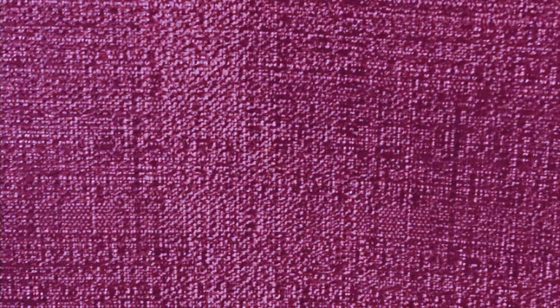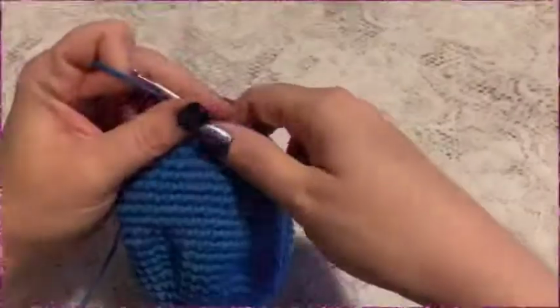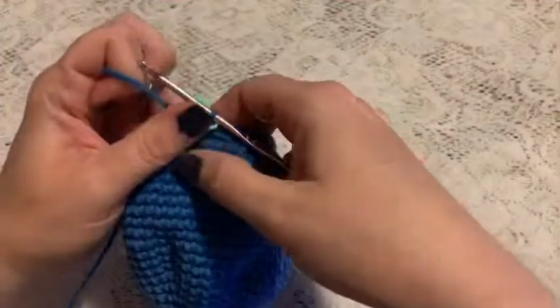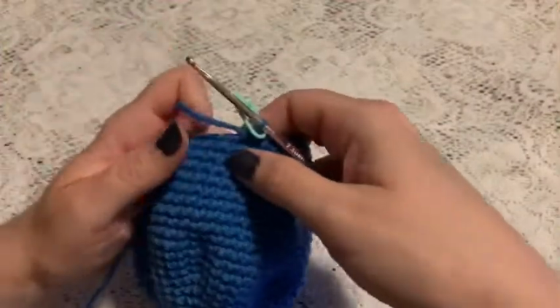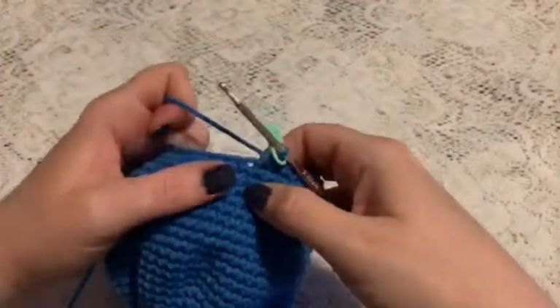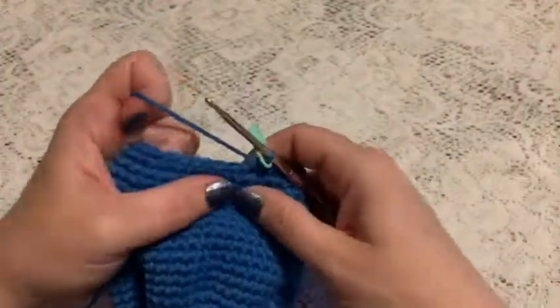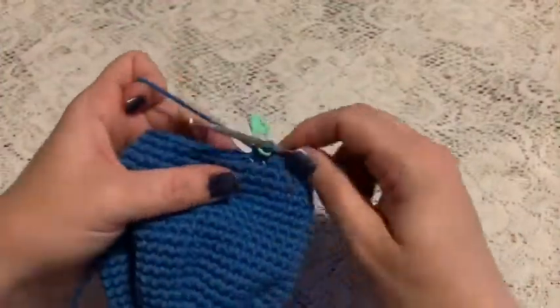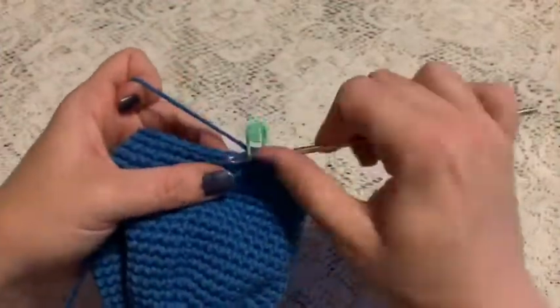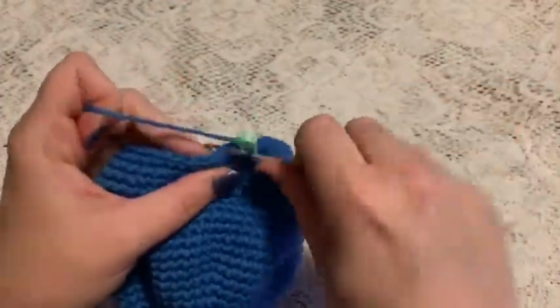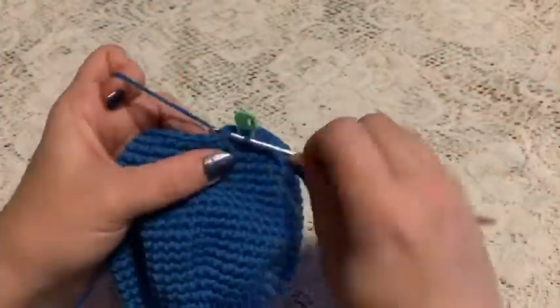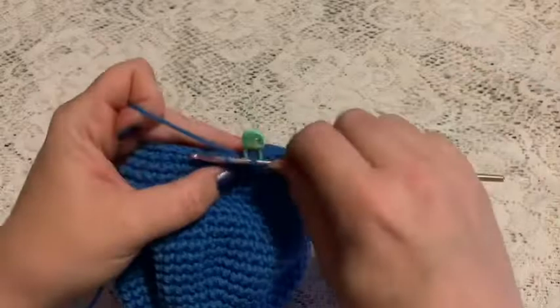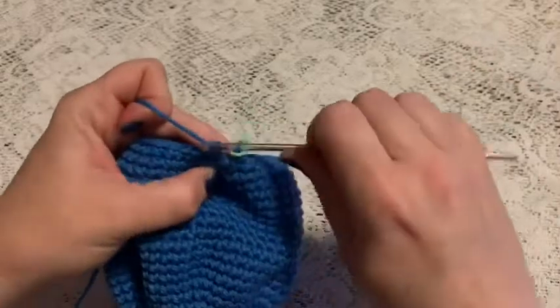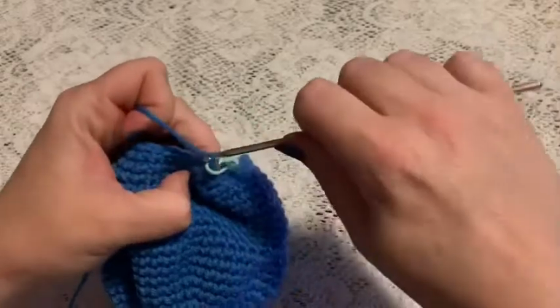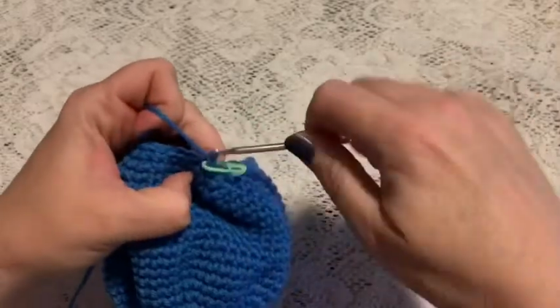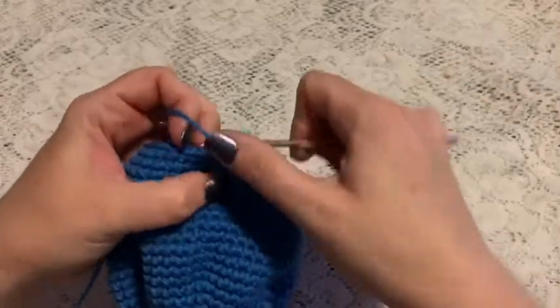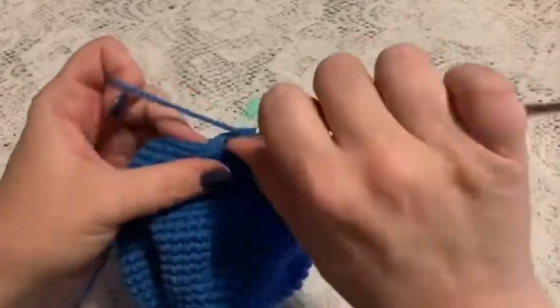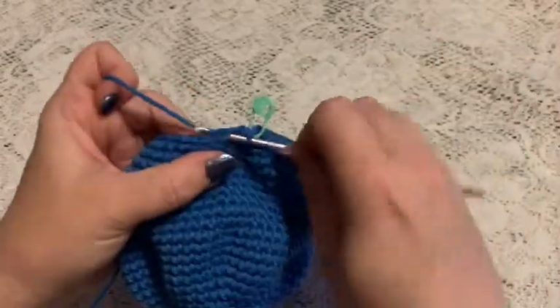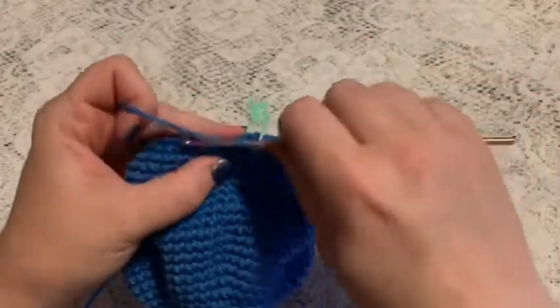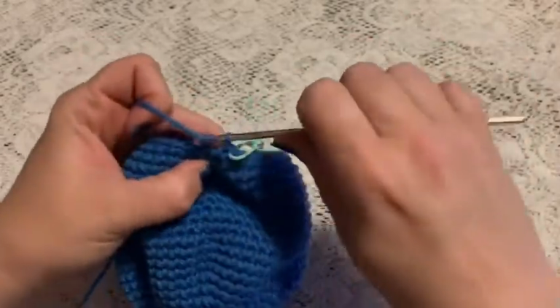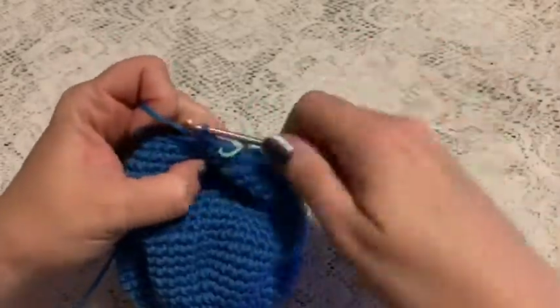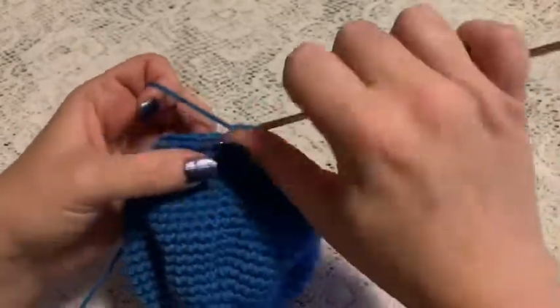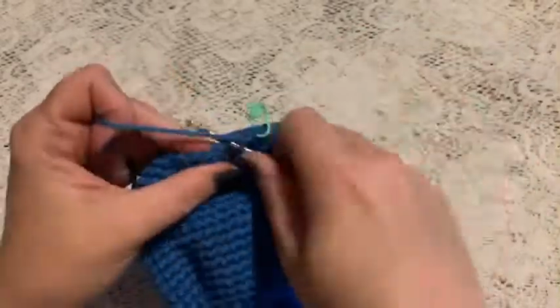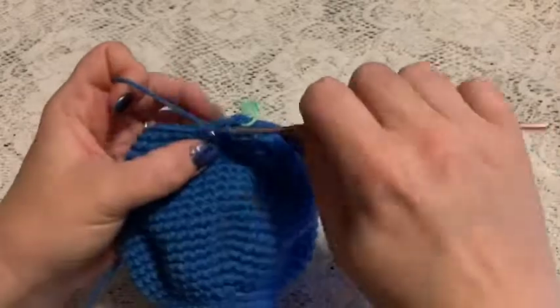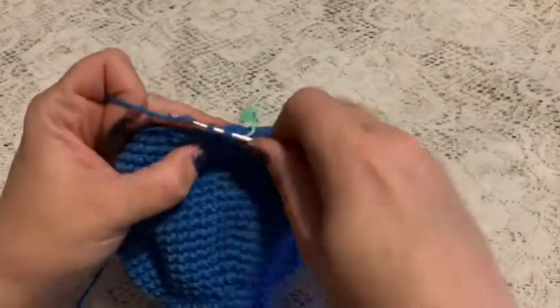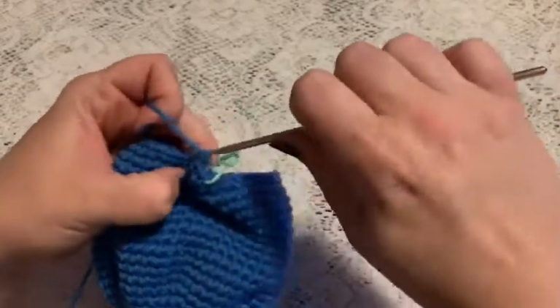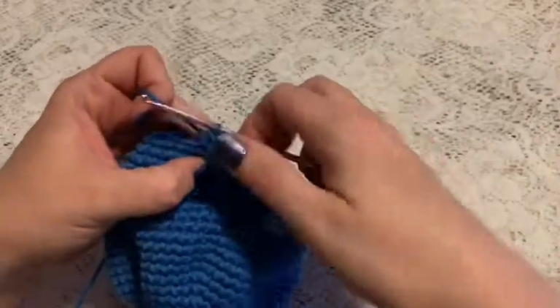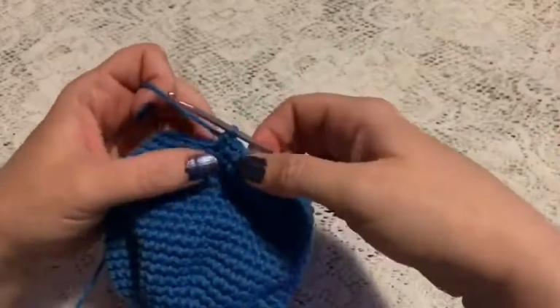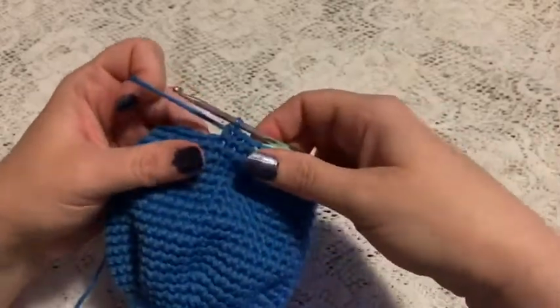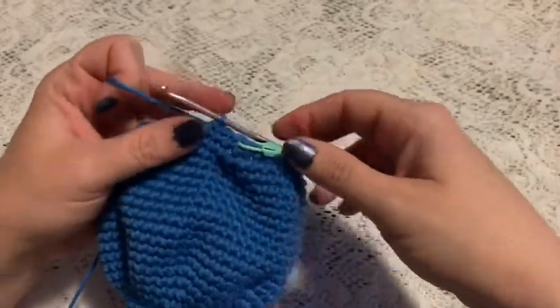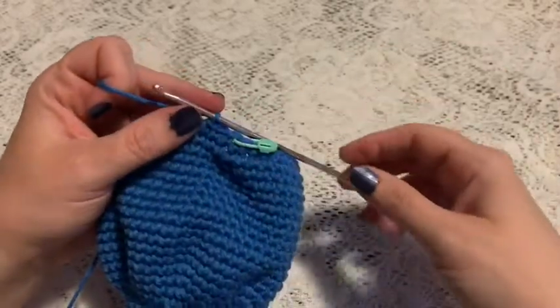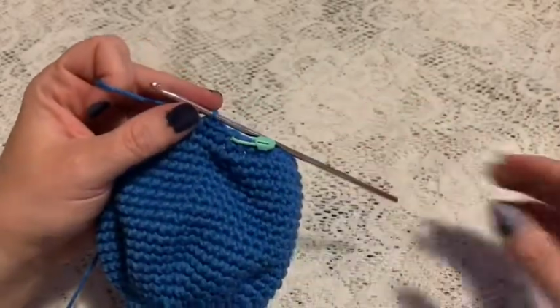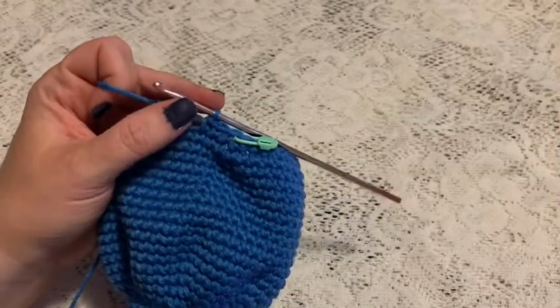For round 34, we're just going to do one single crochet in each stitch all the way around, and at the end of this round you should still have 48 stitches.